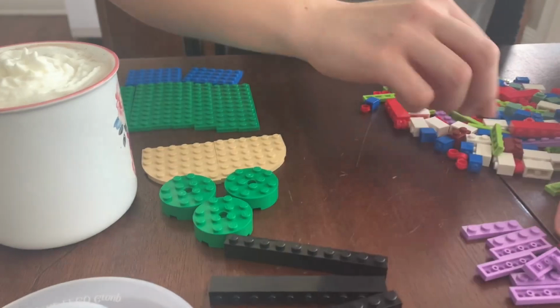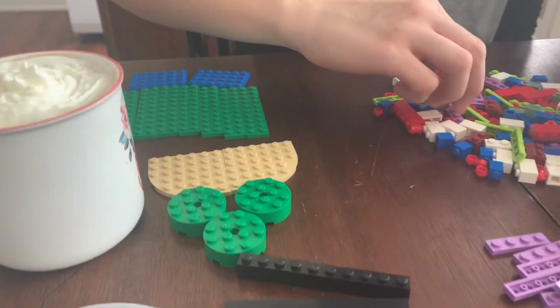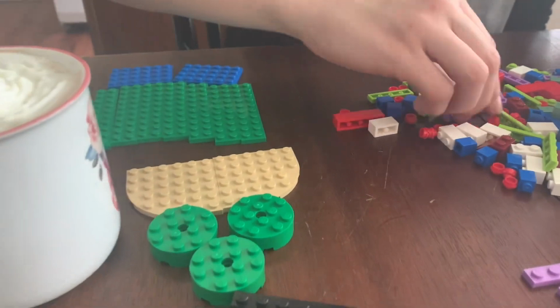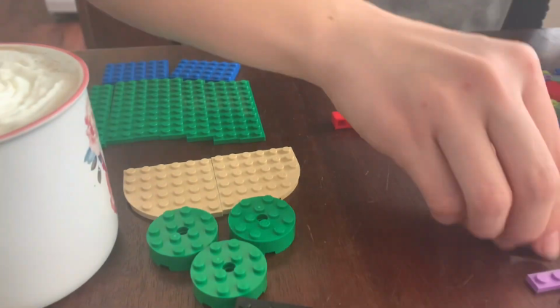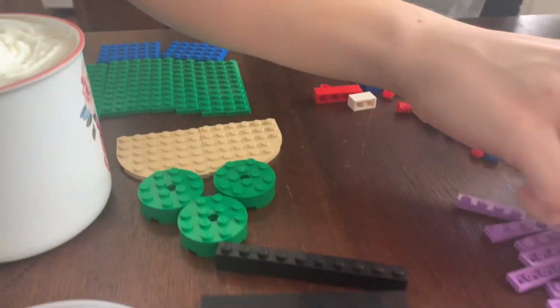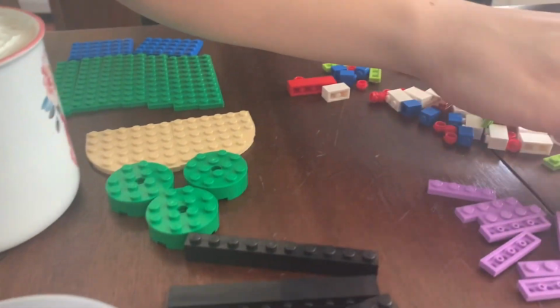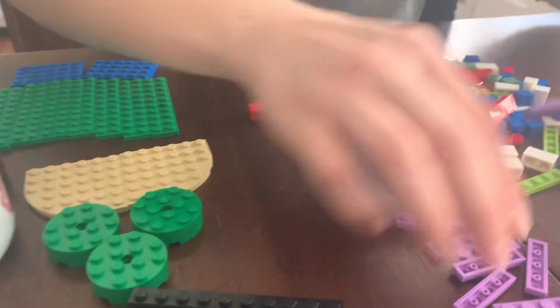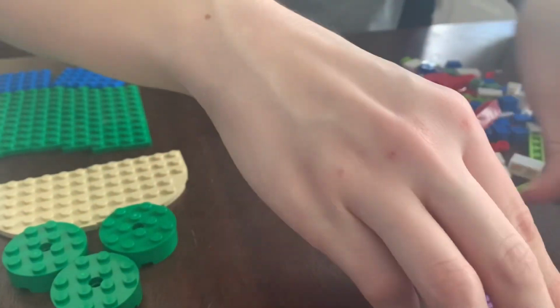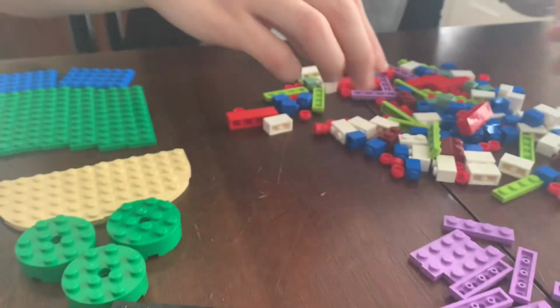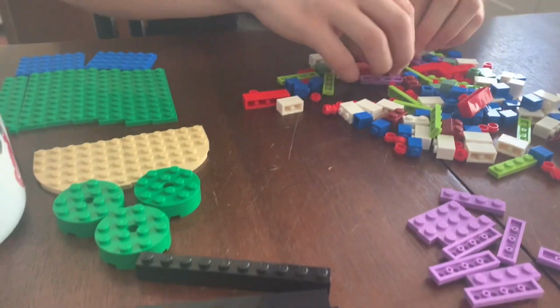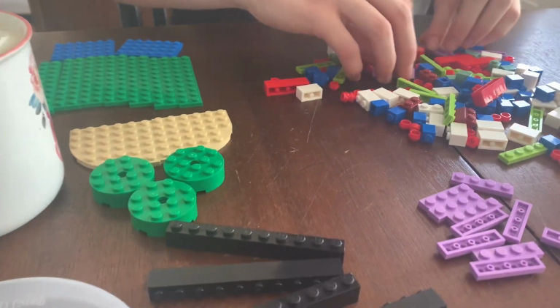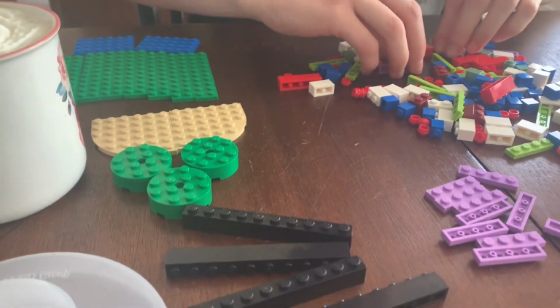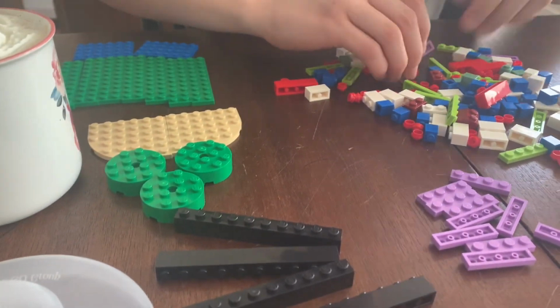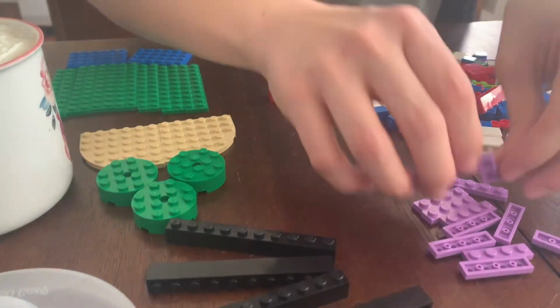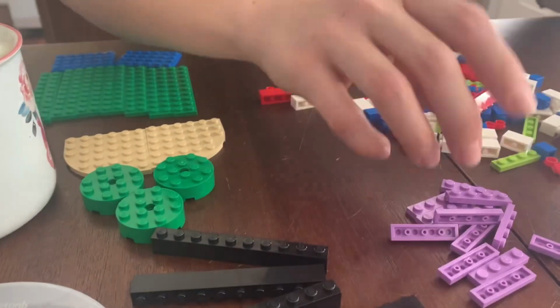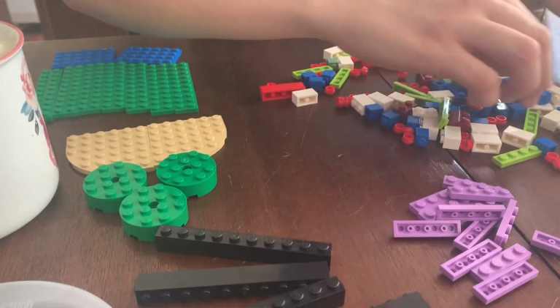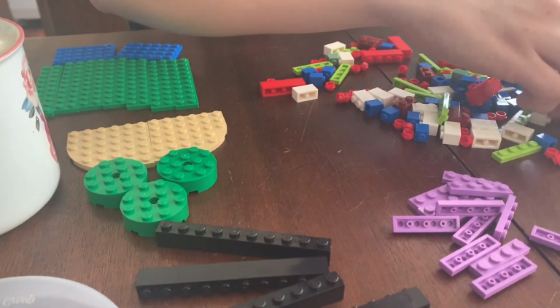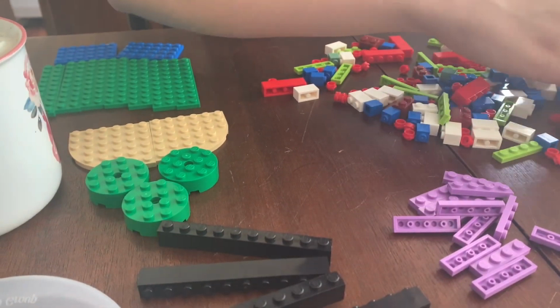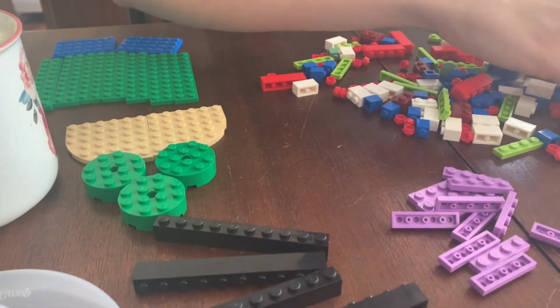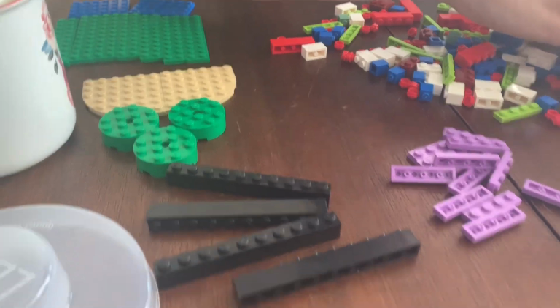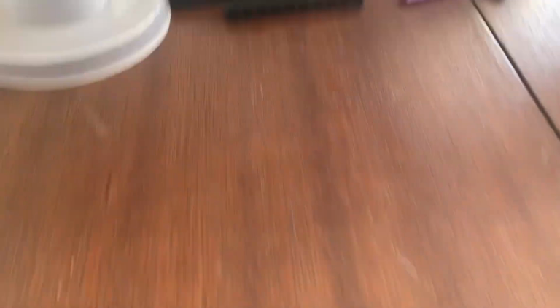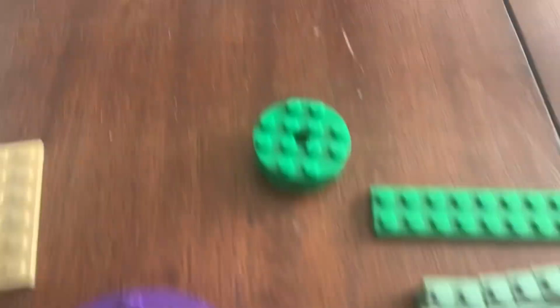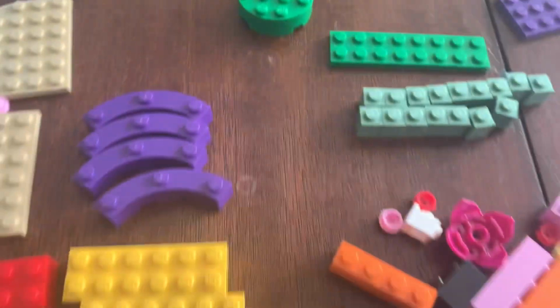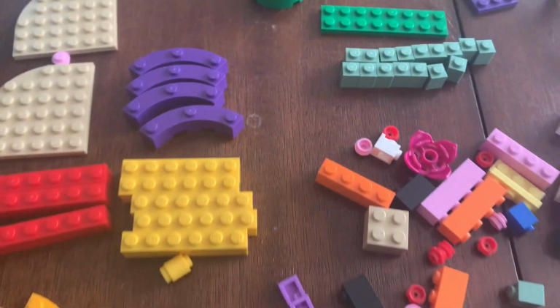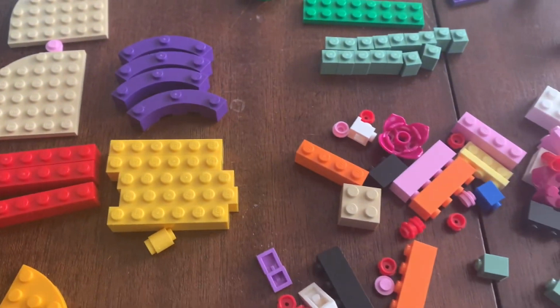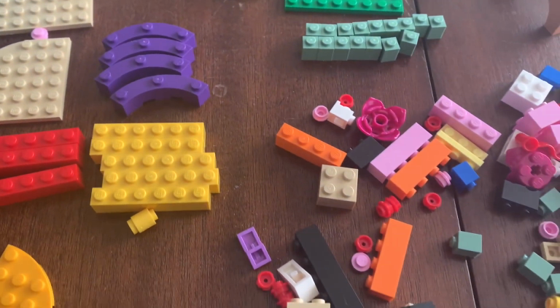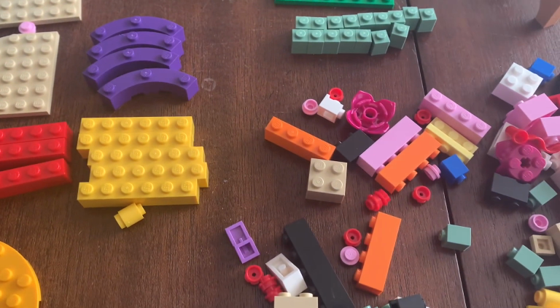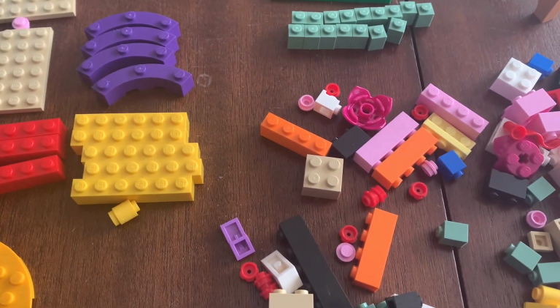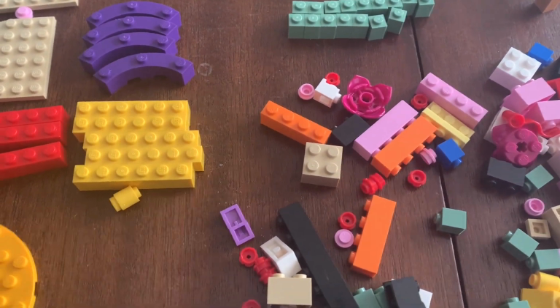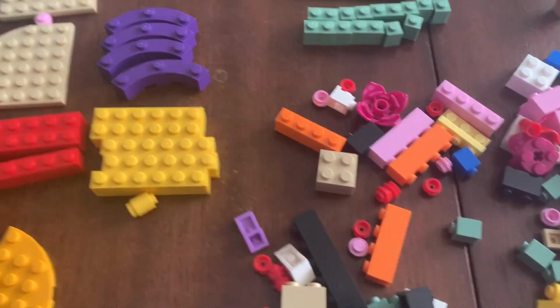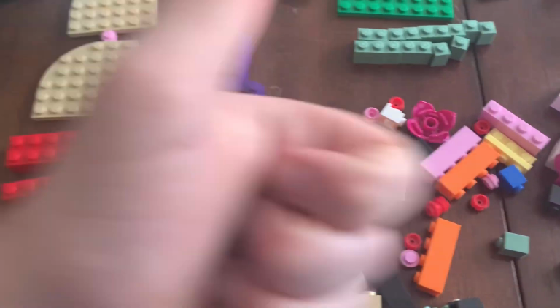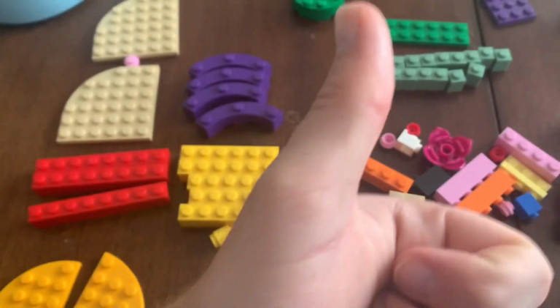Here we have Emily's. I gave her a lot of base plates and she says she has an idea and she won't share it with me, so we'll see how she gets on. I'm going to organize mine a little bit more but we'll get building.